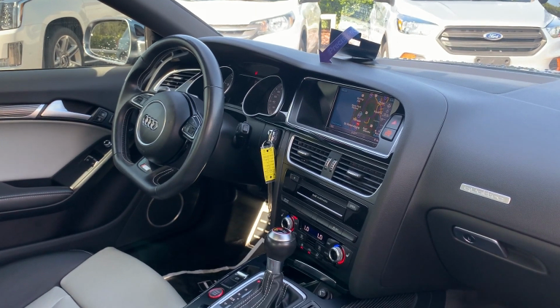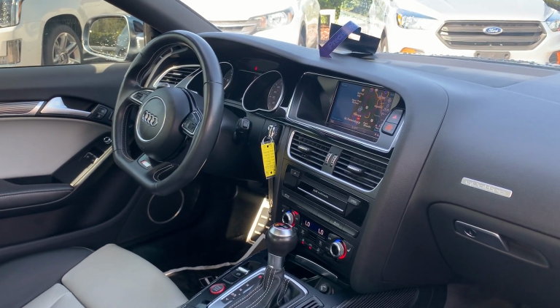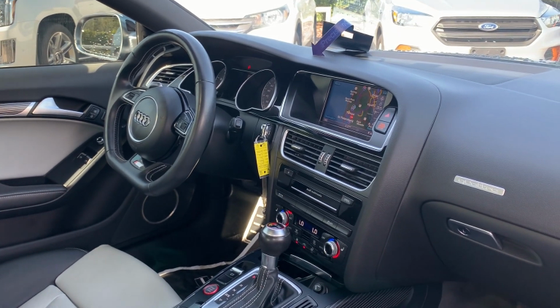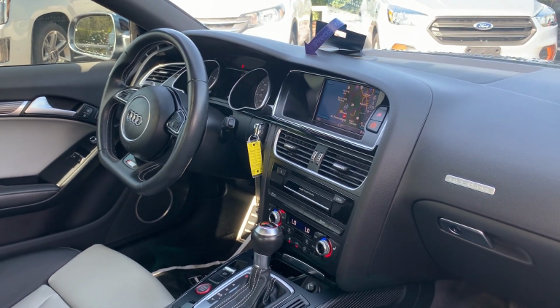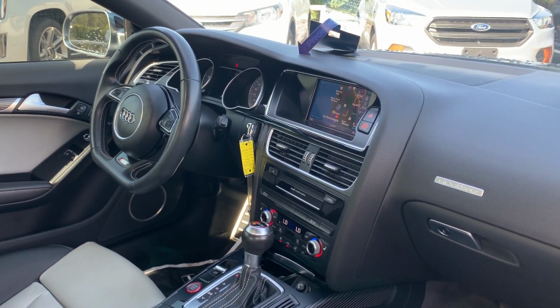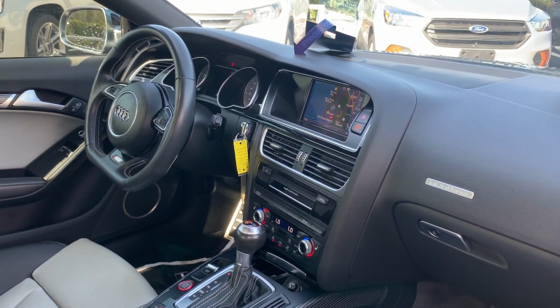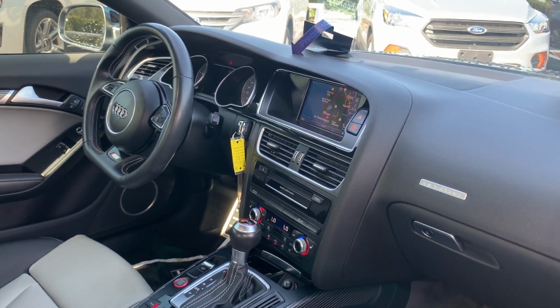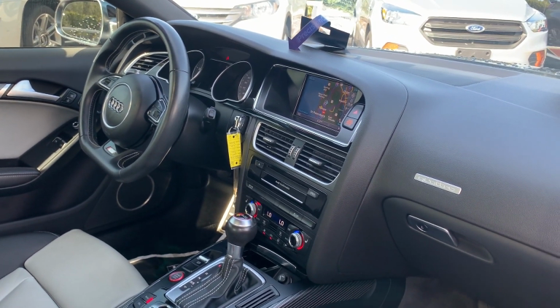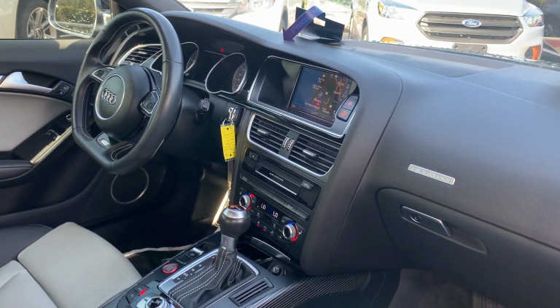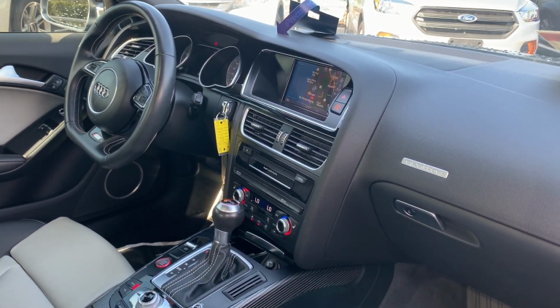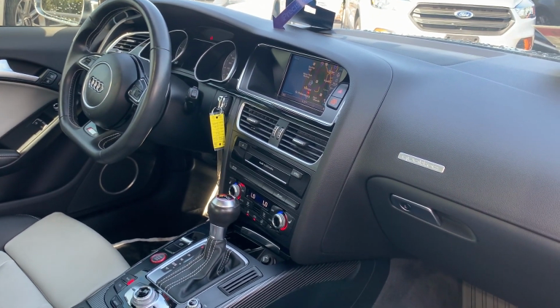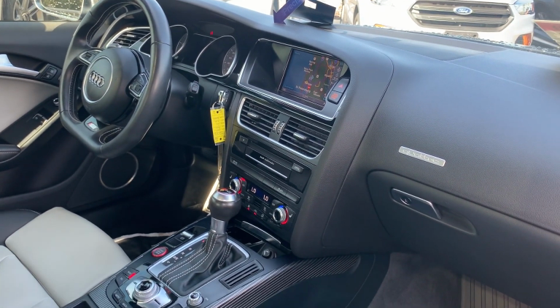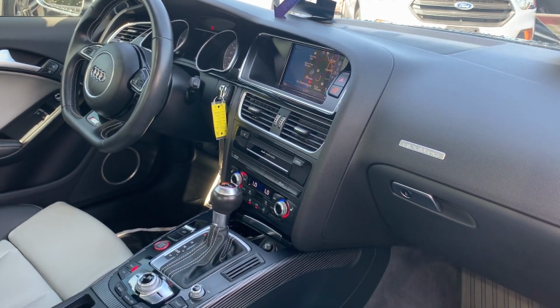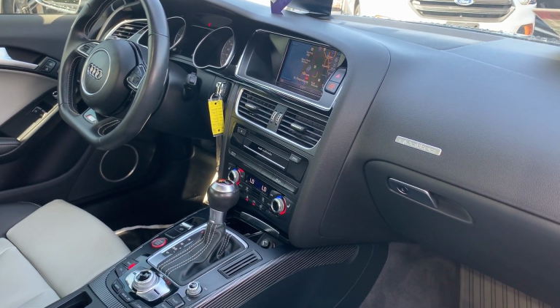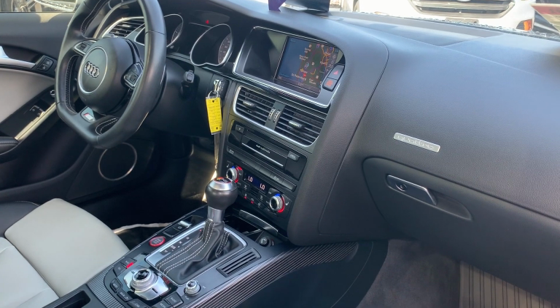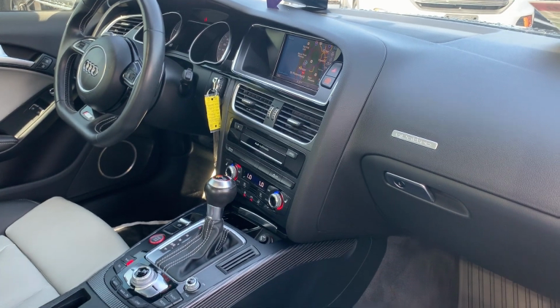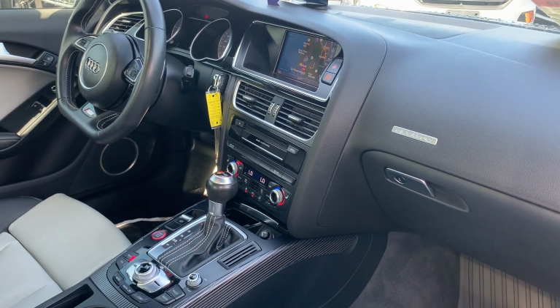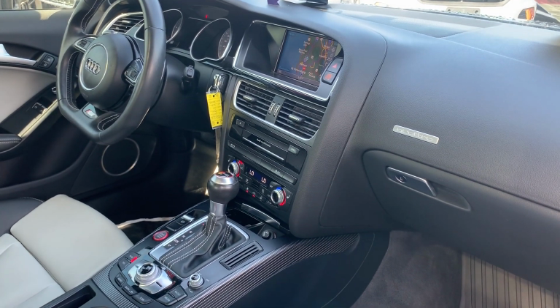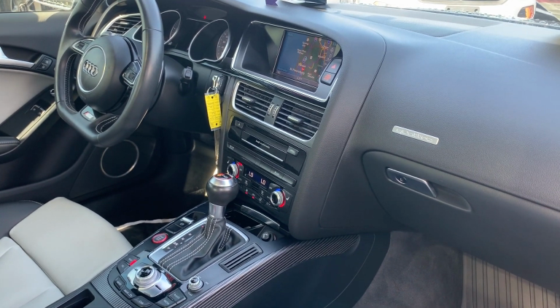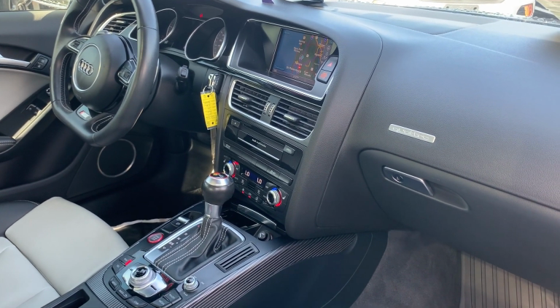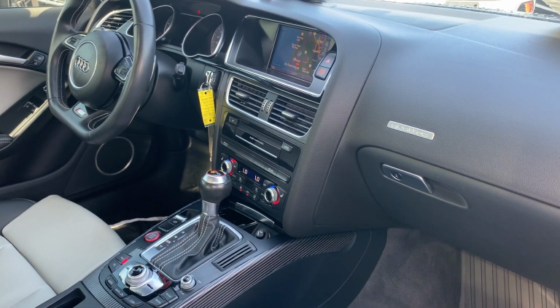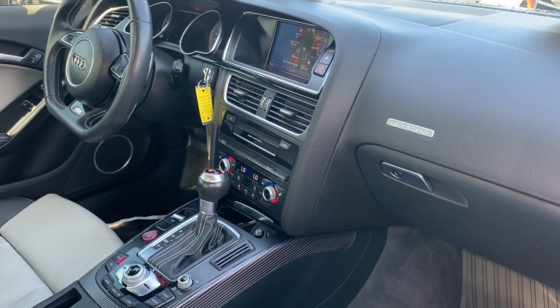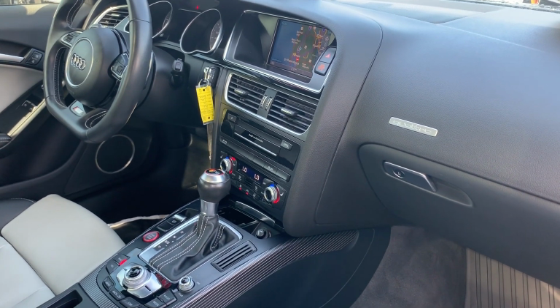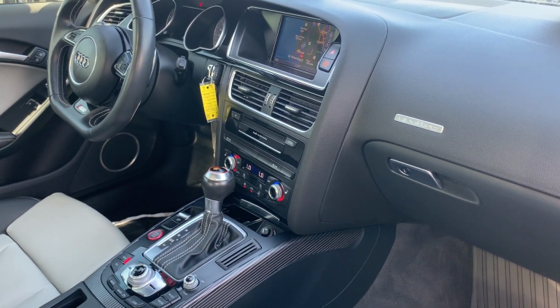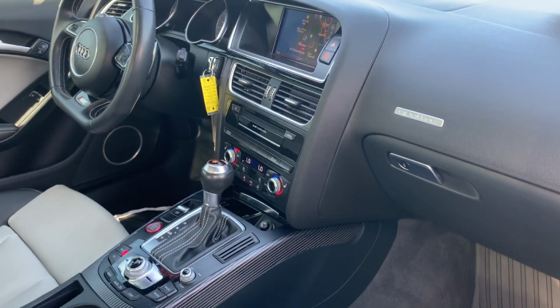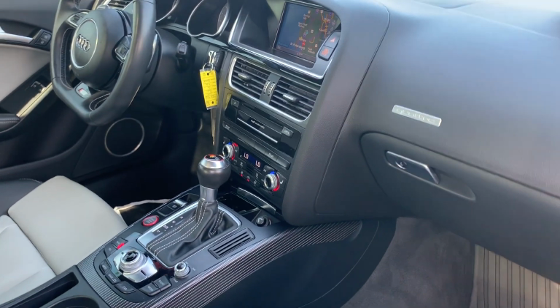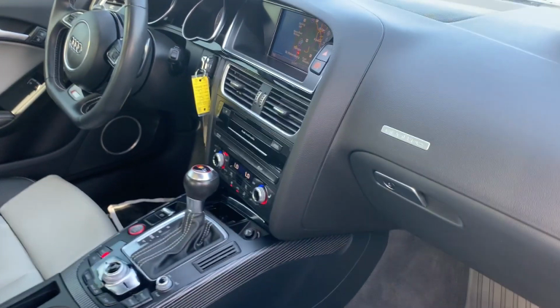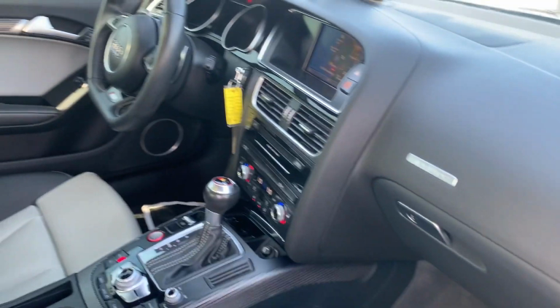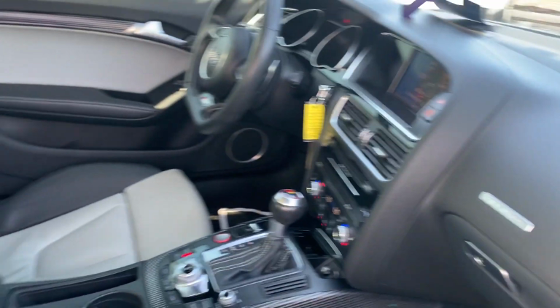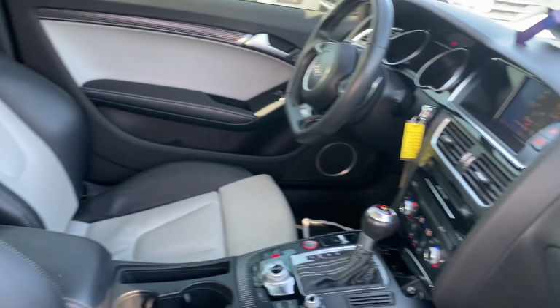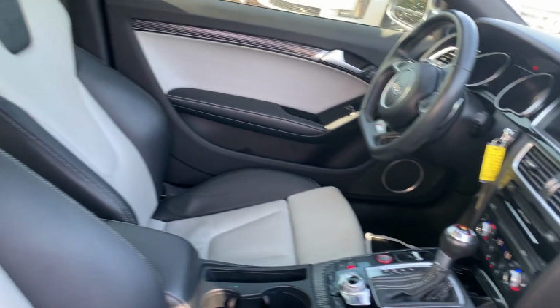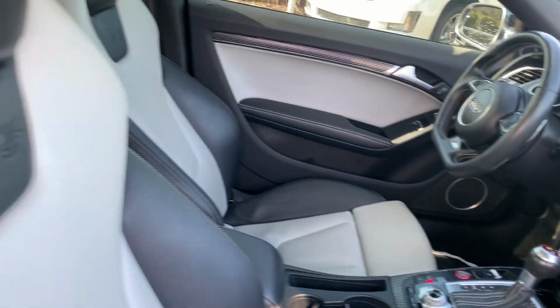Bluetooth for your cell phone, navigation, satellite radio, CD player, heated seats, automatic transmission, traction control, push-button start.